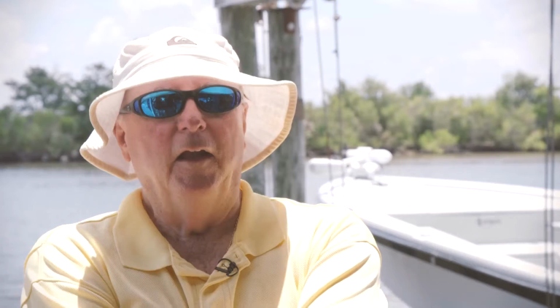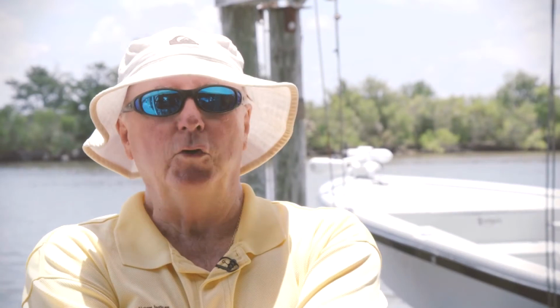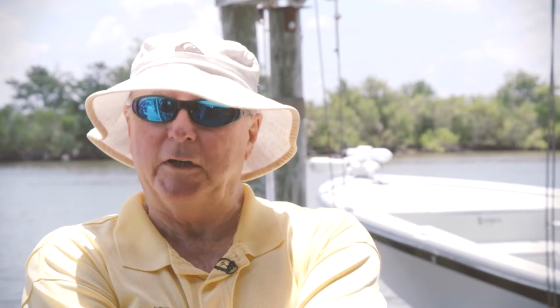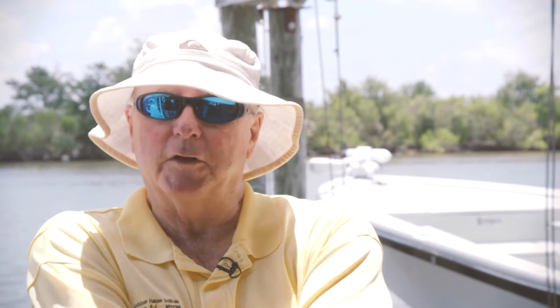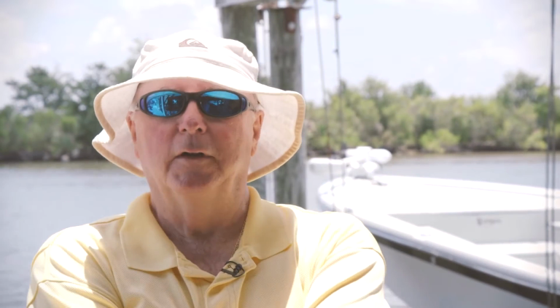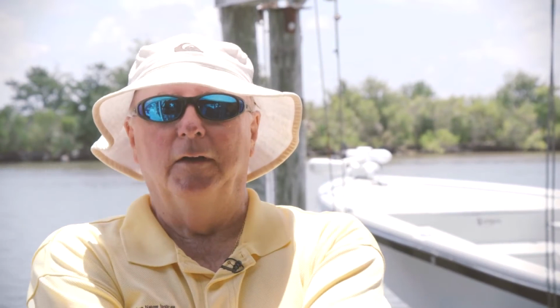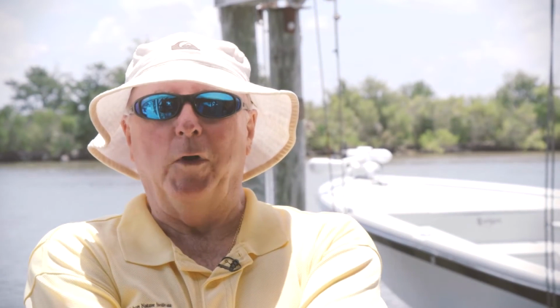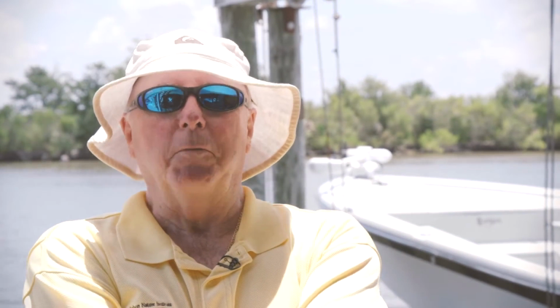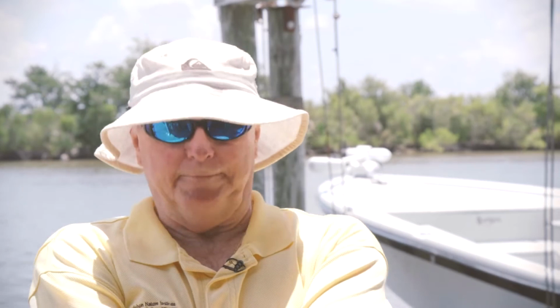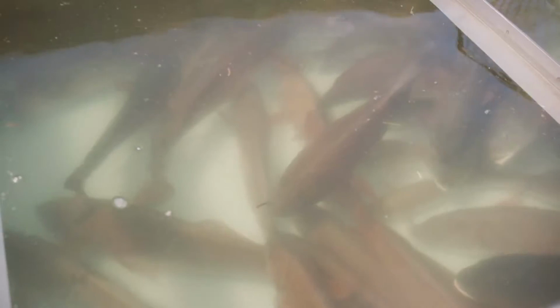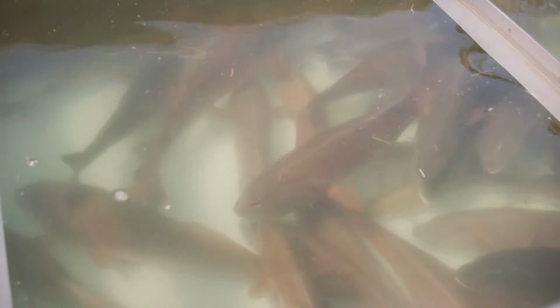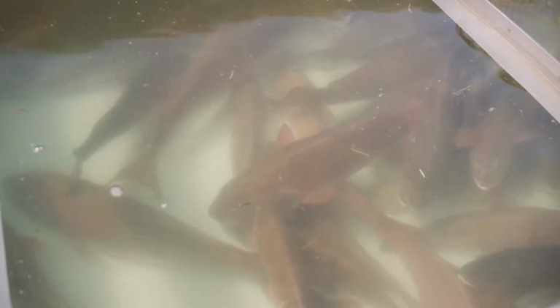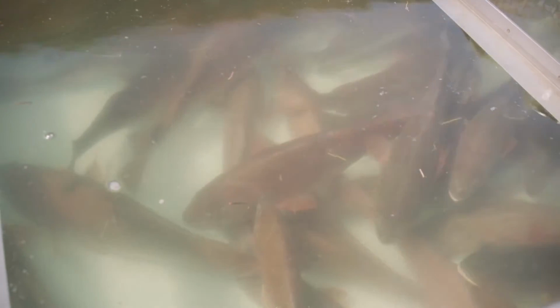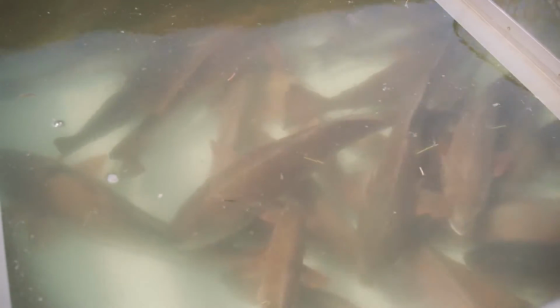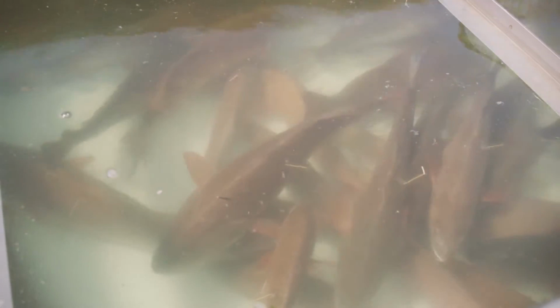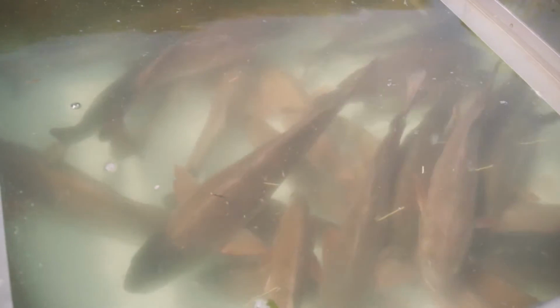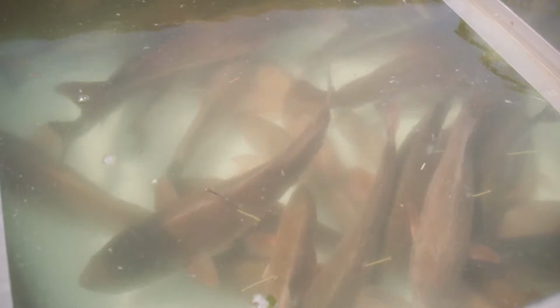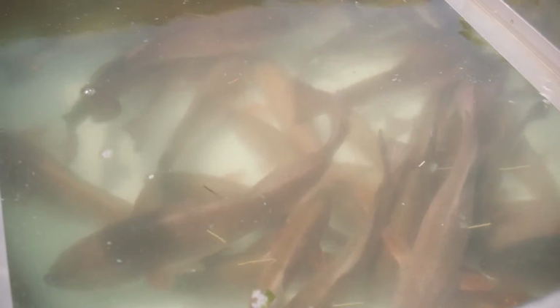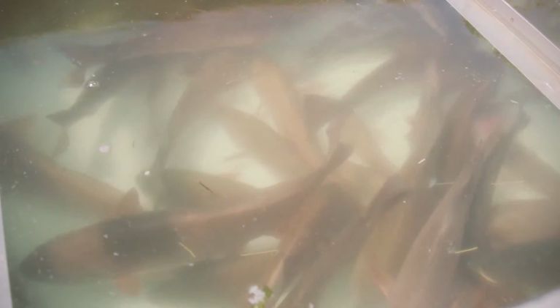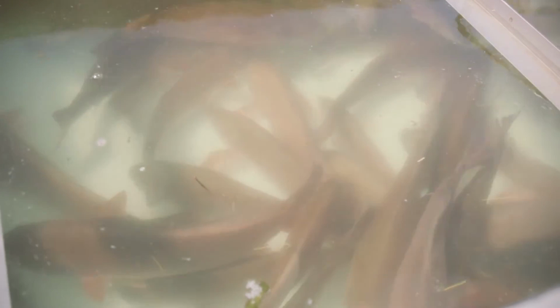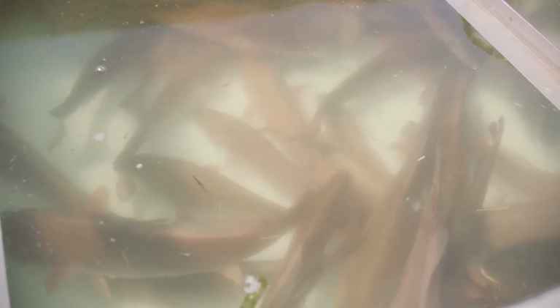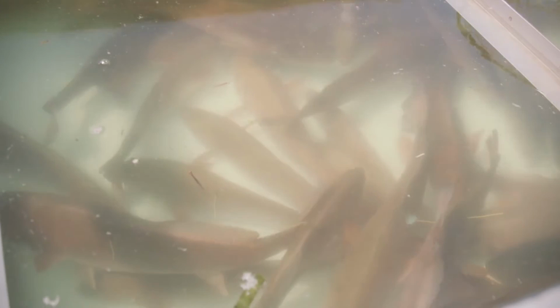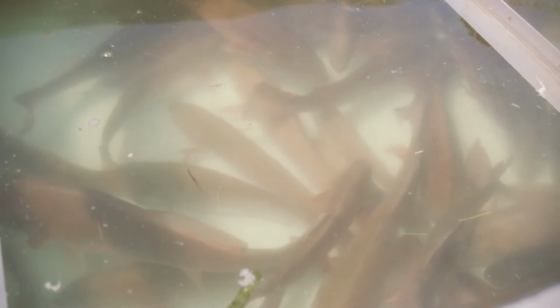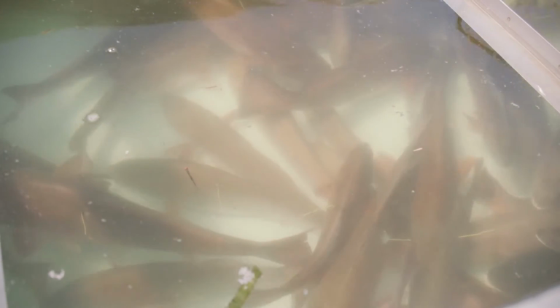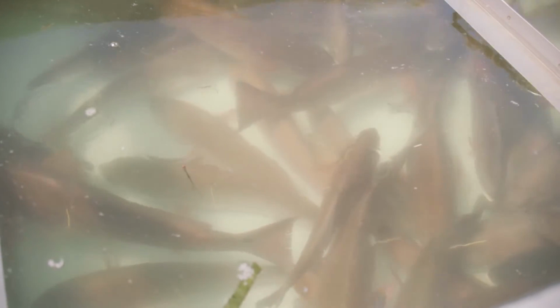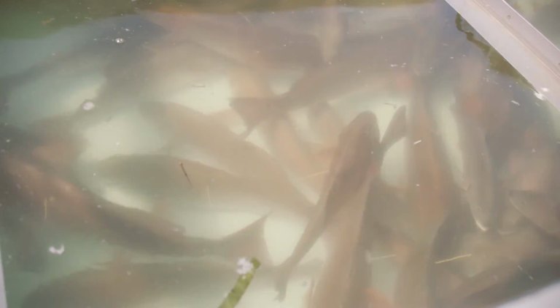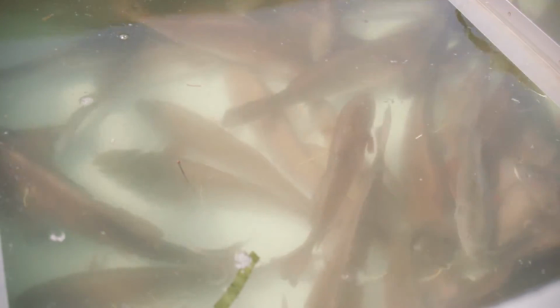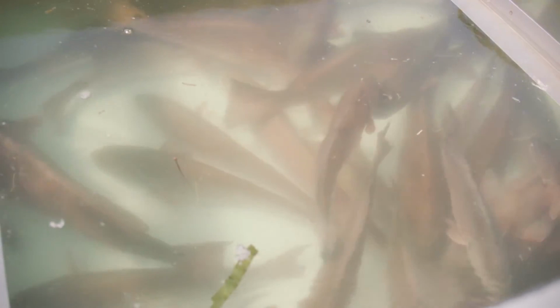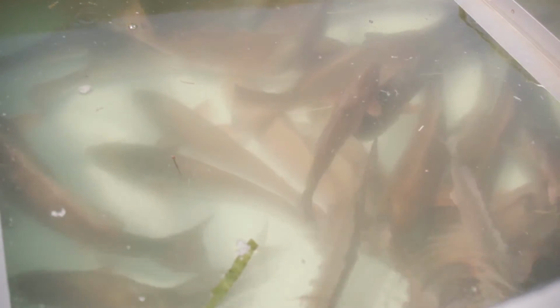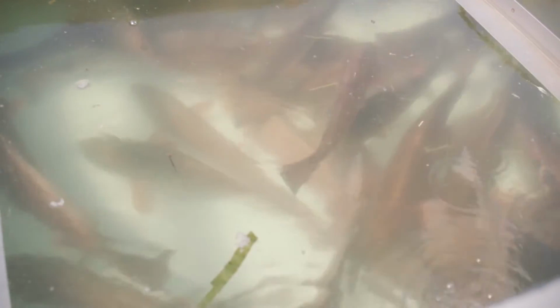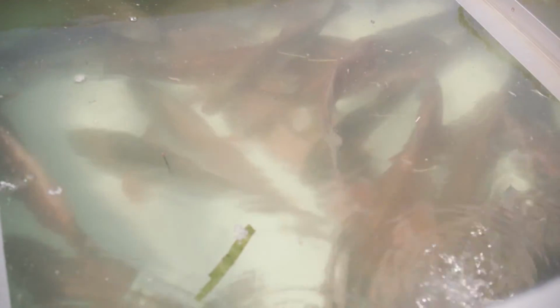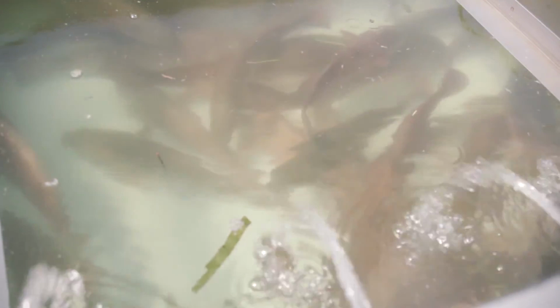The two heaviest fish win all the money, and our role is to revitalize the fish after they've been weighed in, let them recuperate a little bit, tag each one of them, and release them back to the wild.